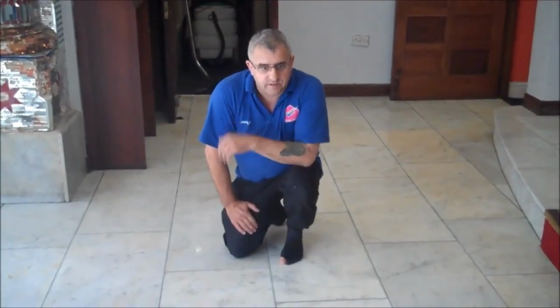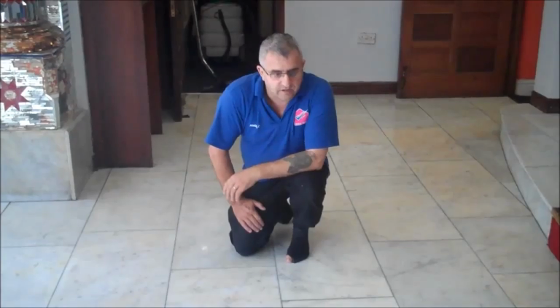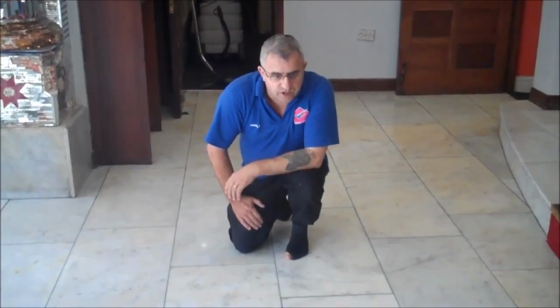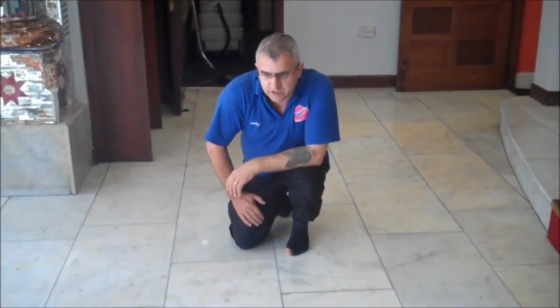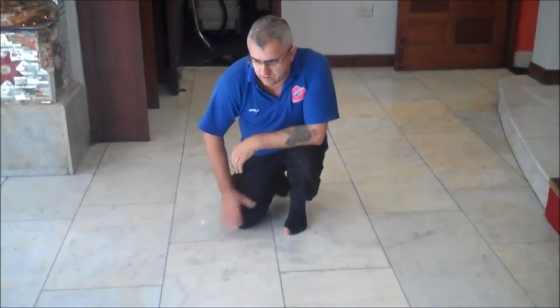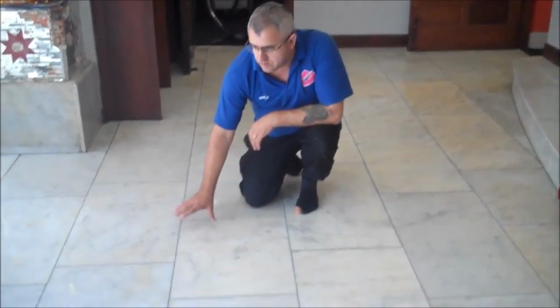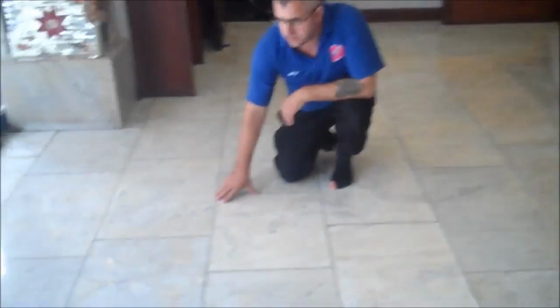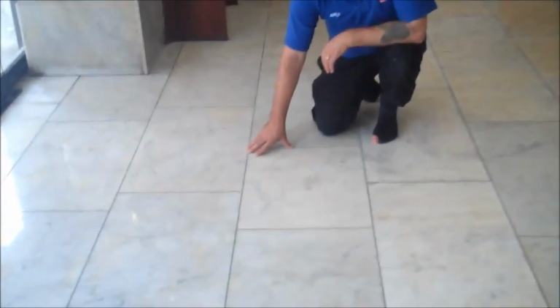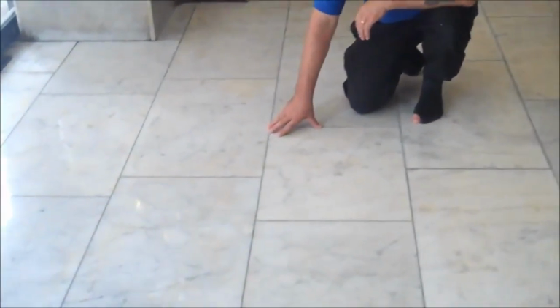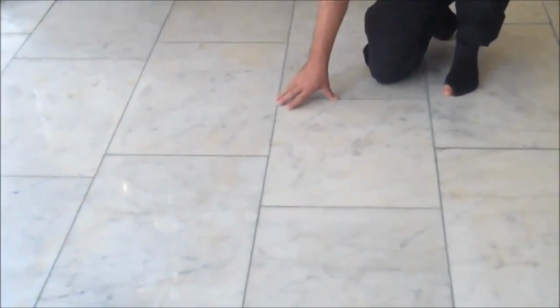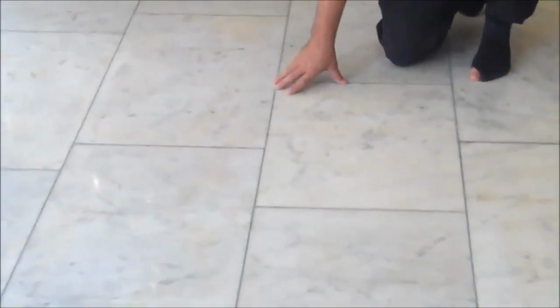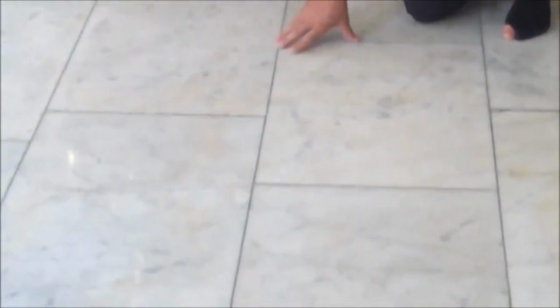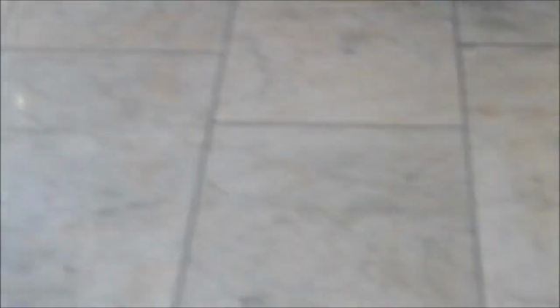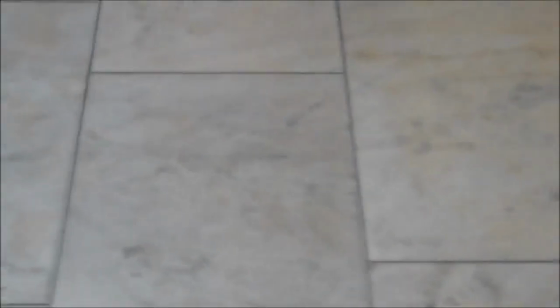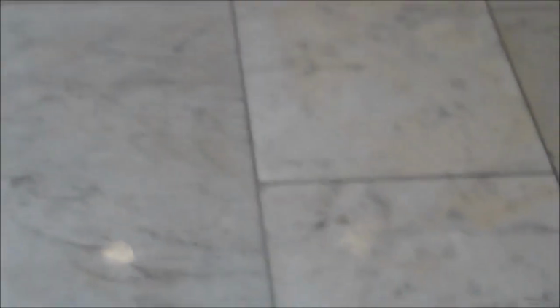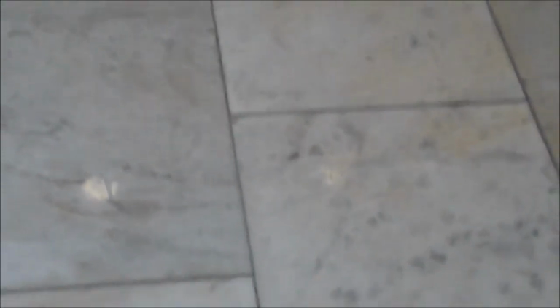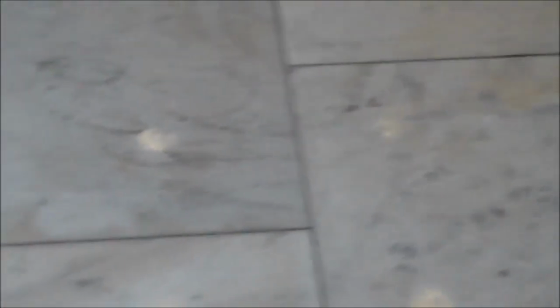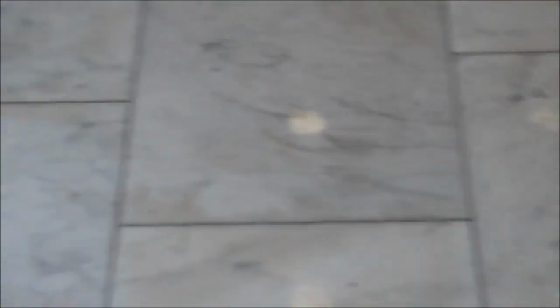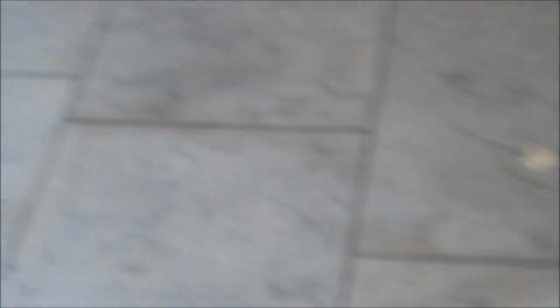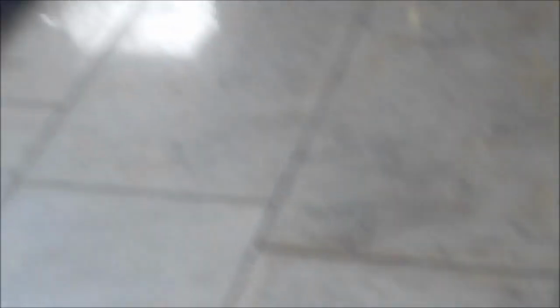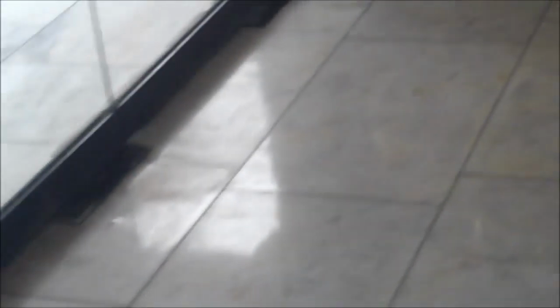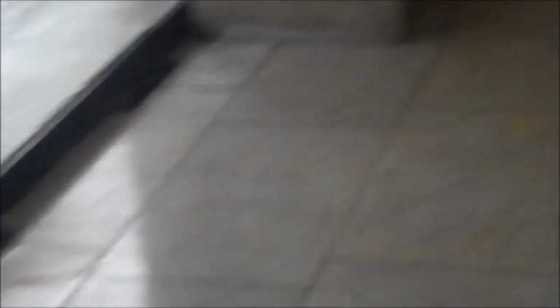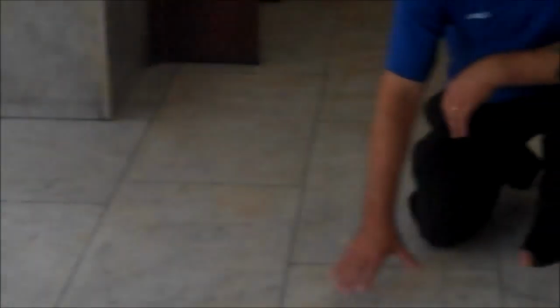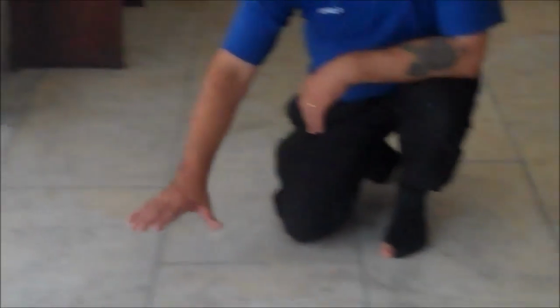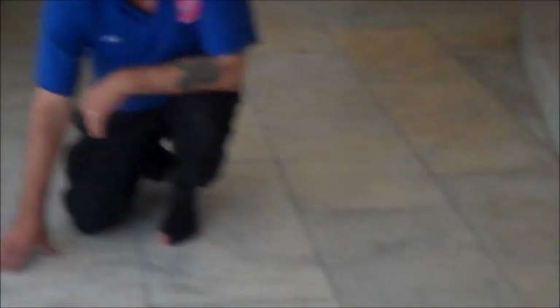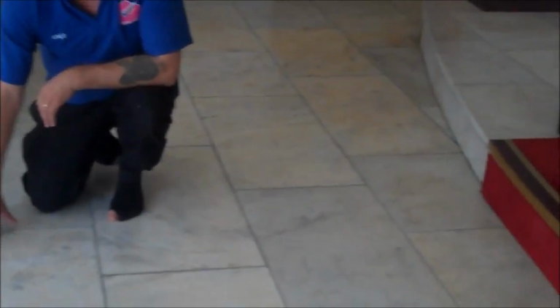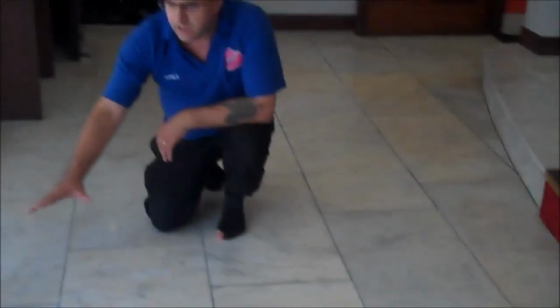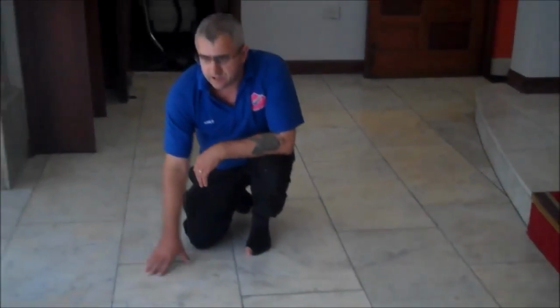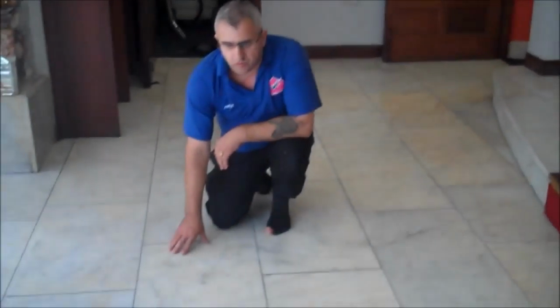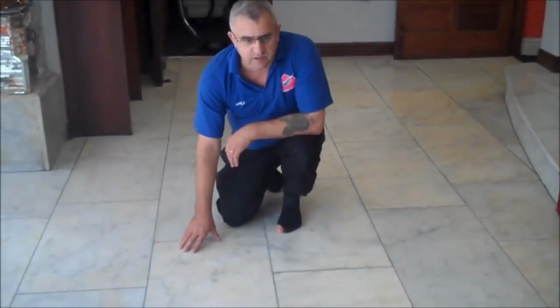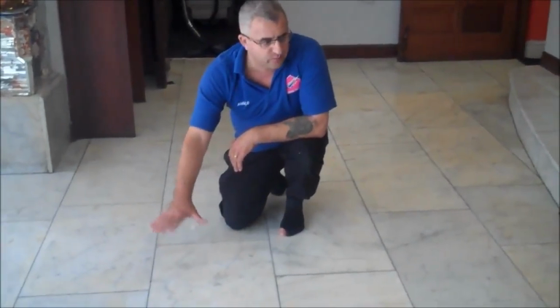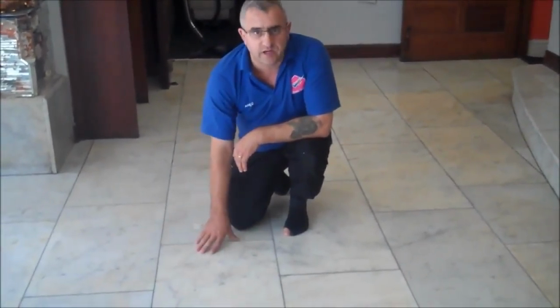The floor is just finished. After it is restored and polished, we will try it and that is it. It is restored like brand new again.